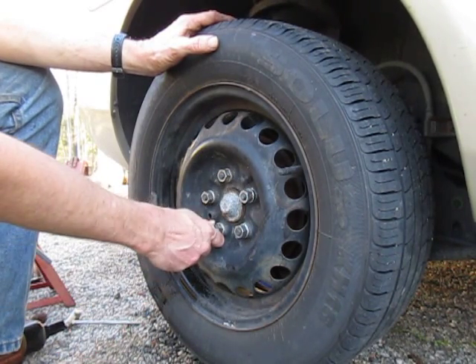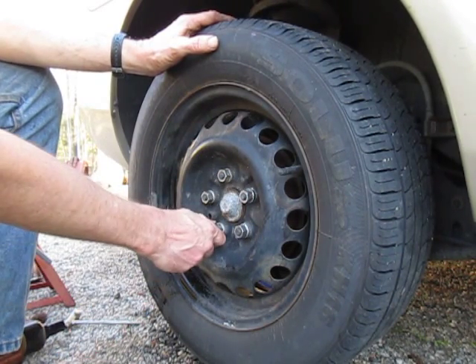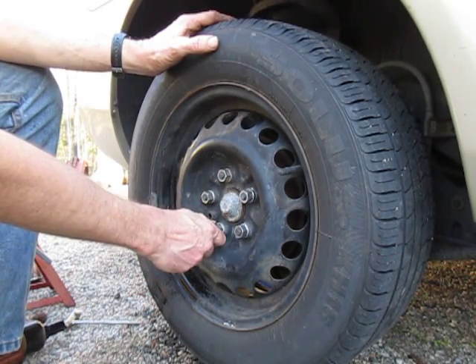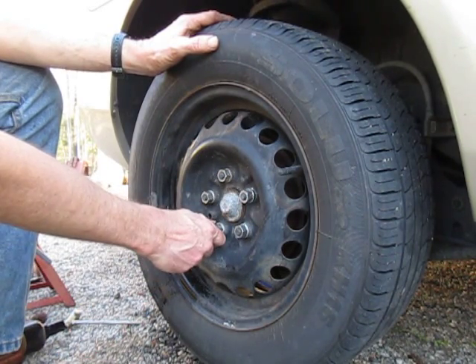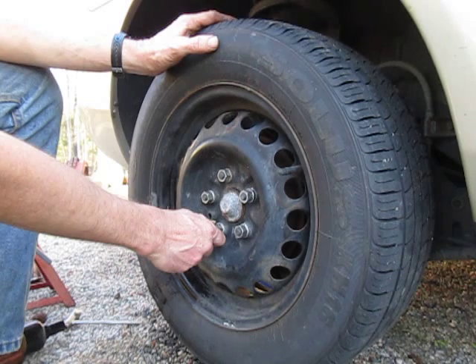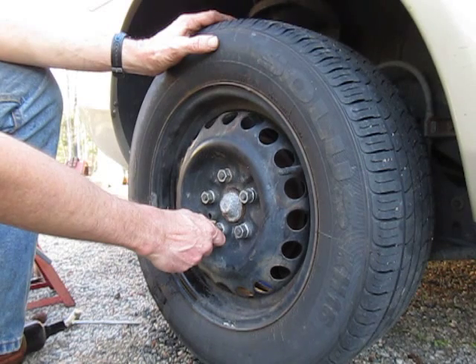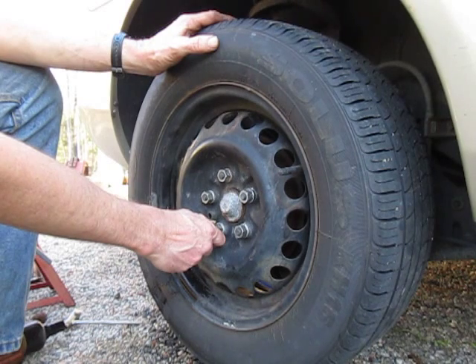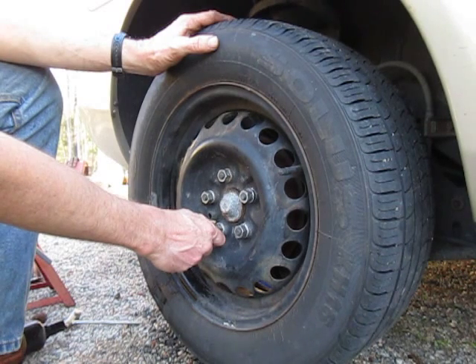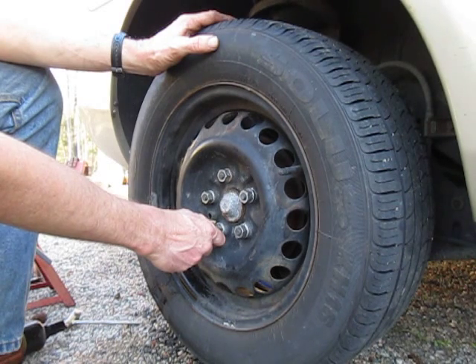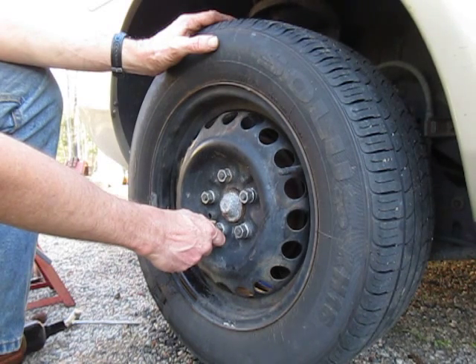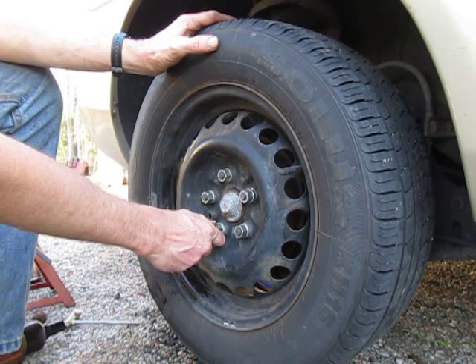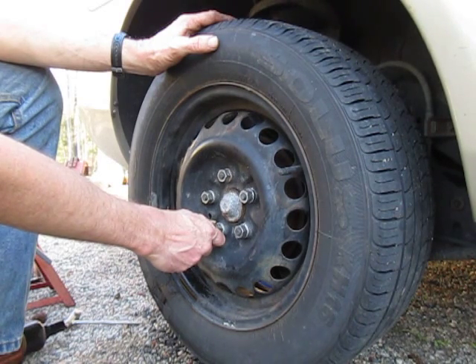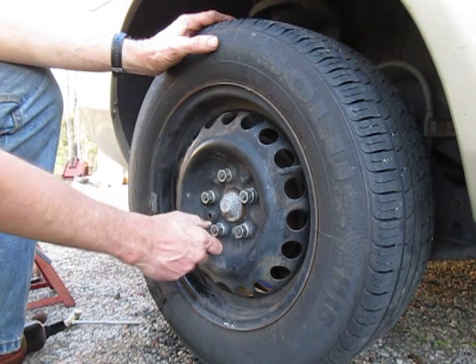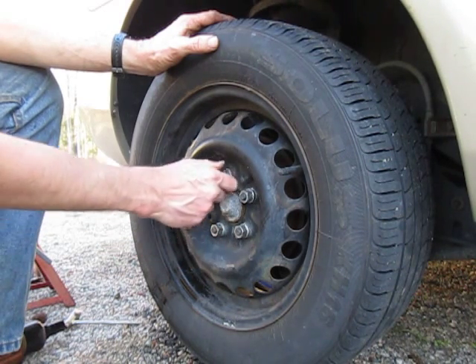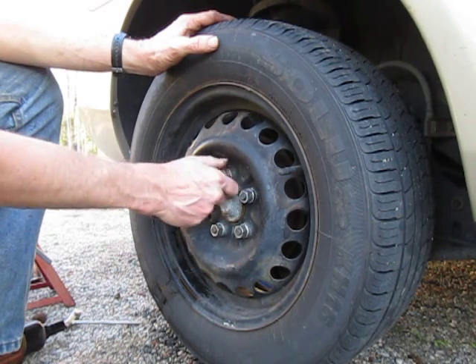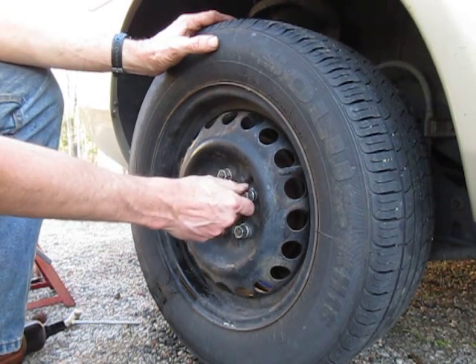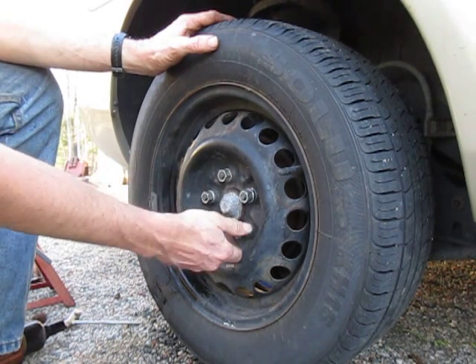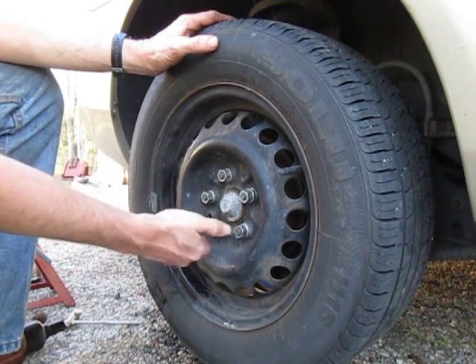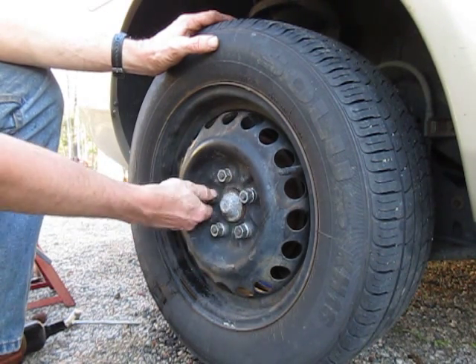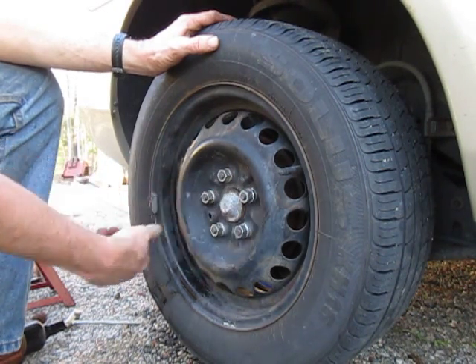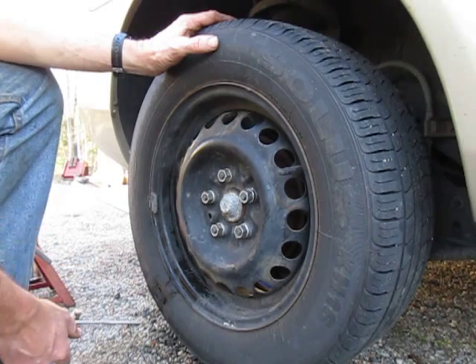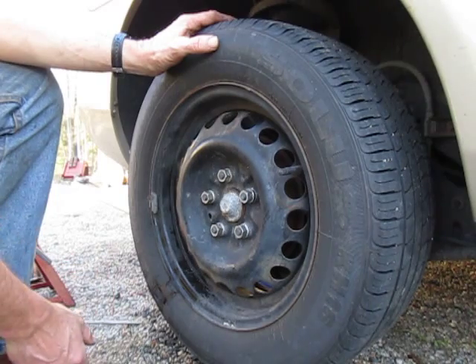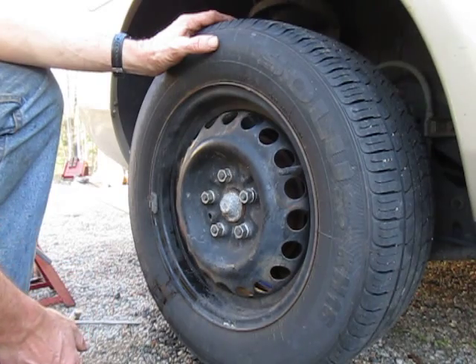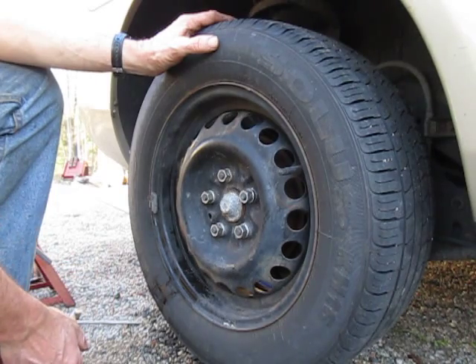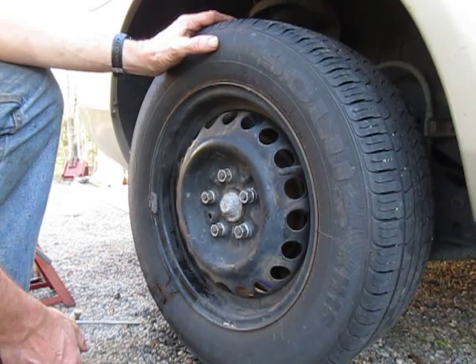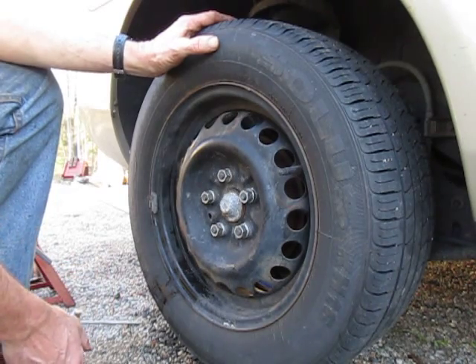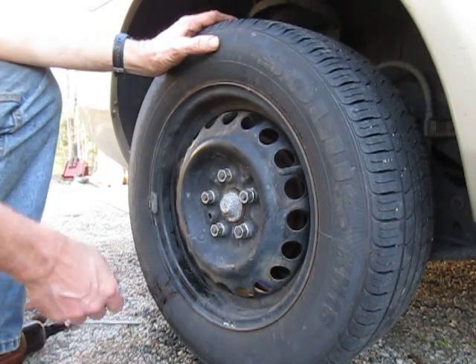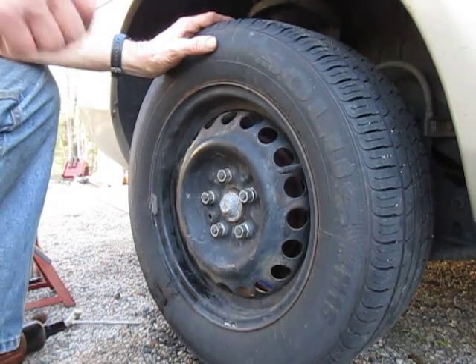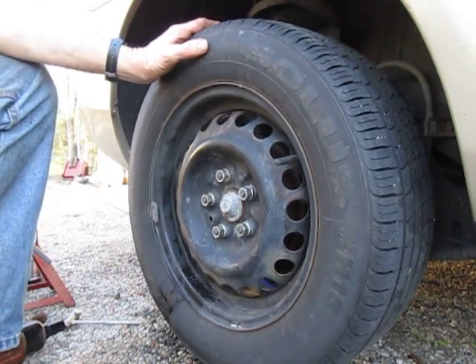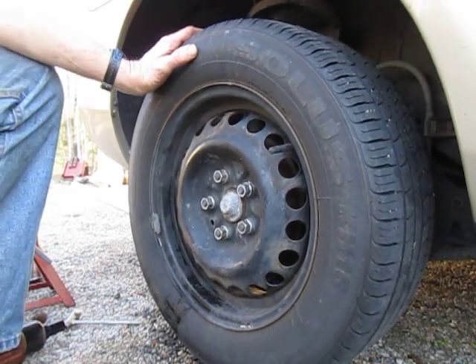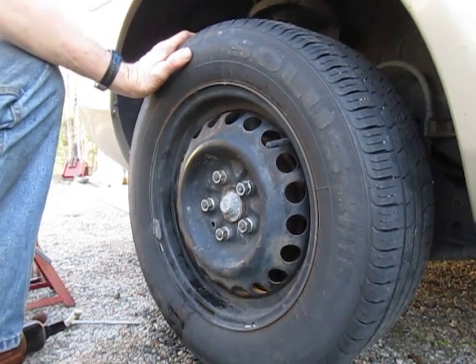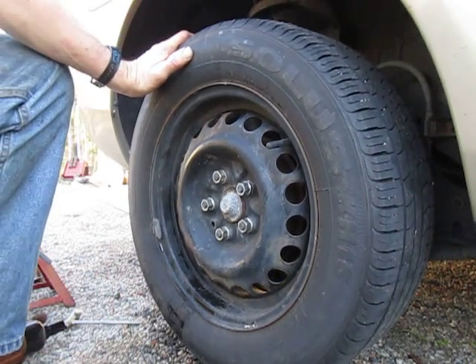This should also make it possible for a normal human being to take the wheel off if you should have a flat tire on the side of the road. Well, that's all — thank you for watching.